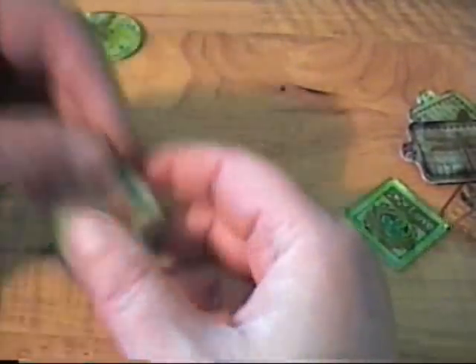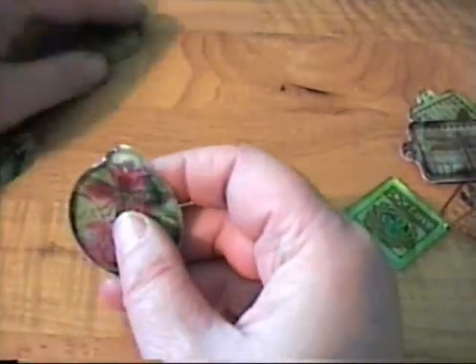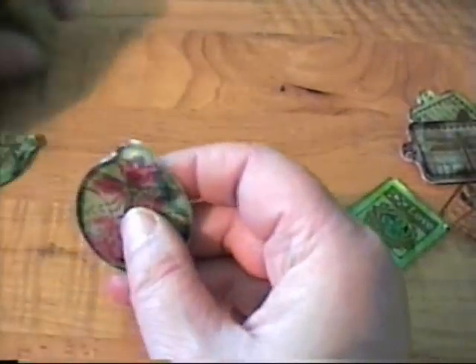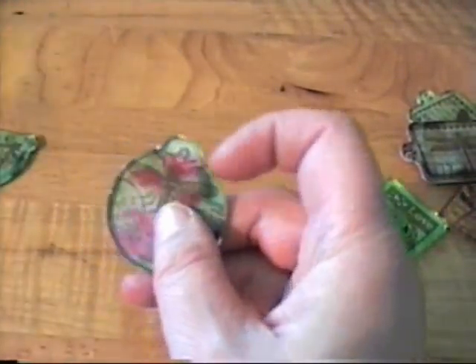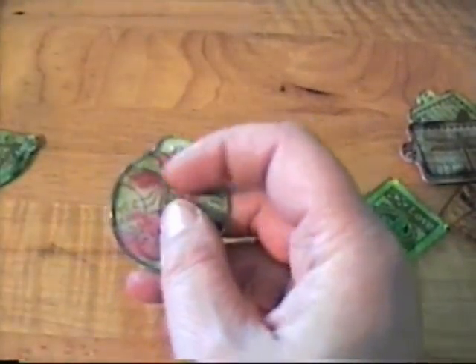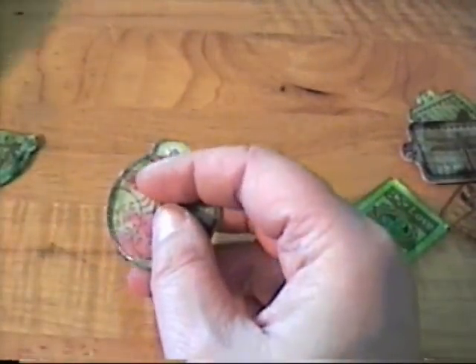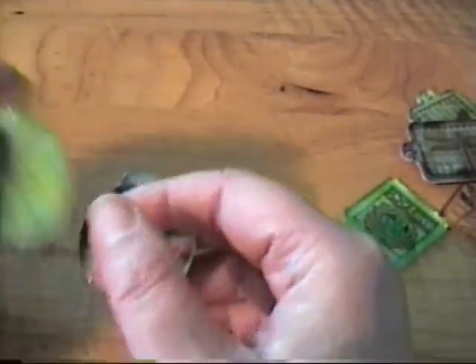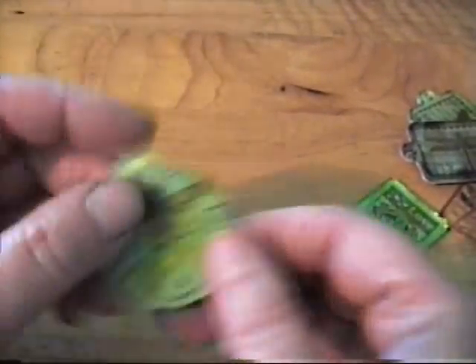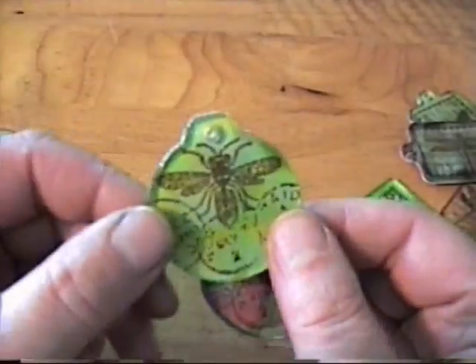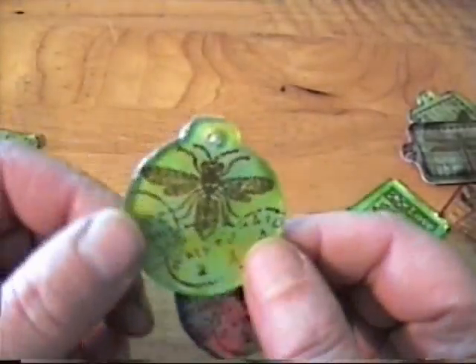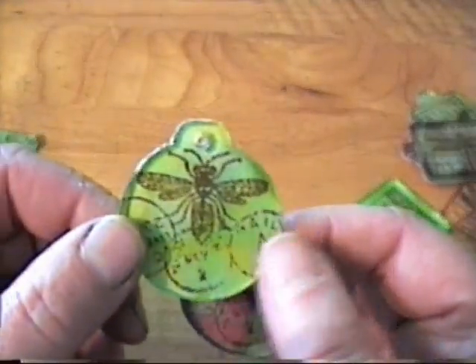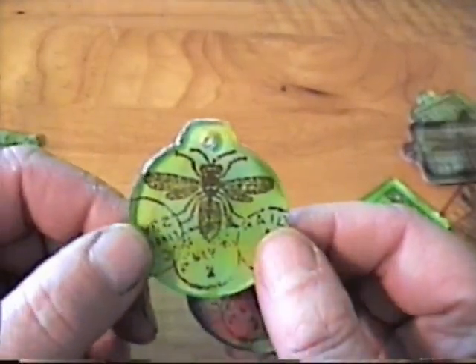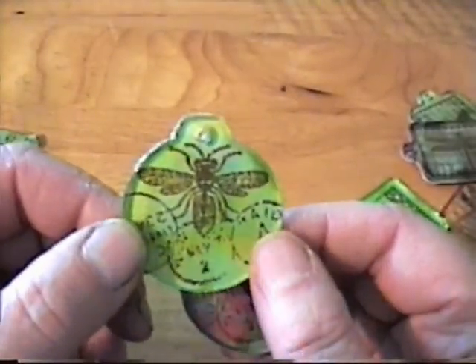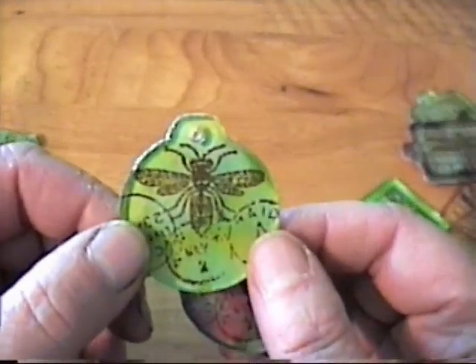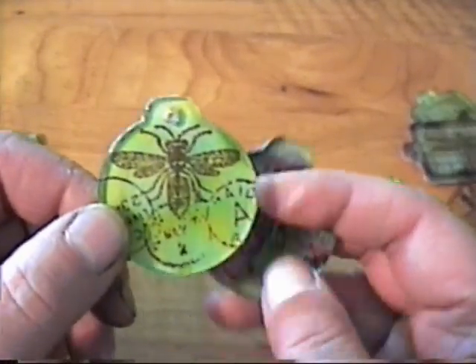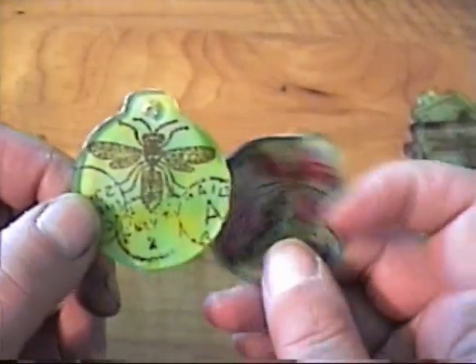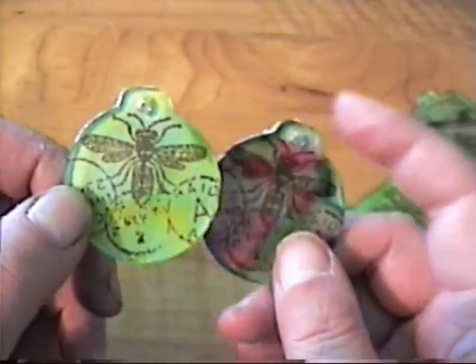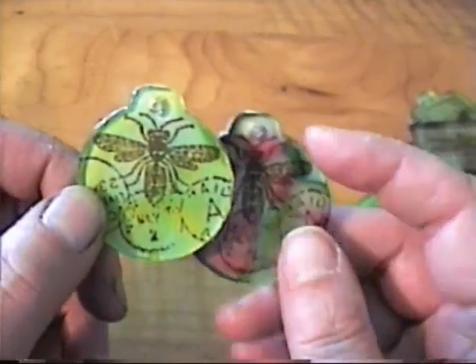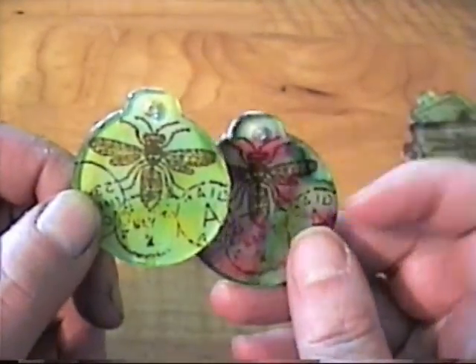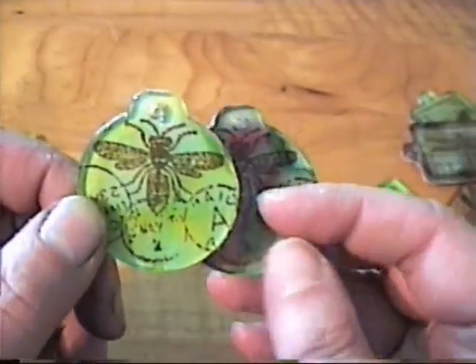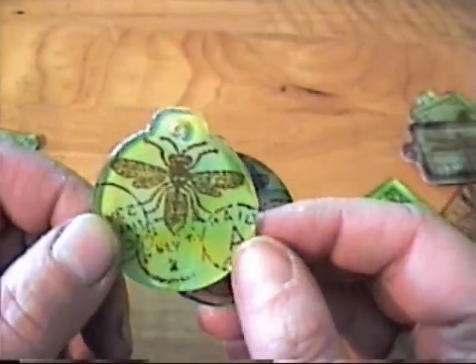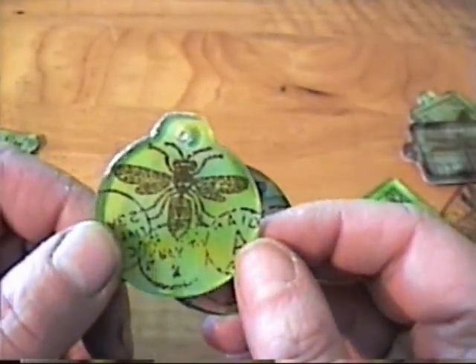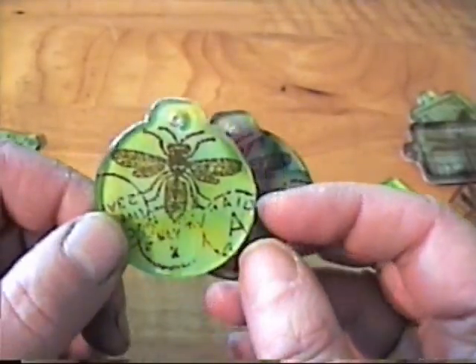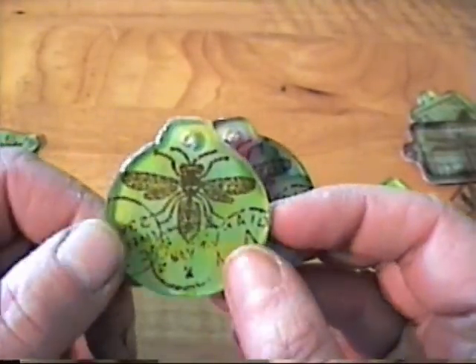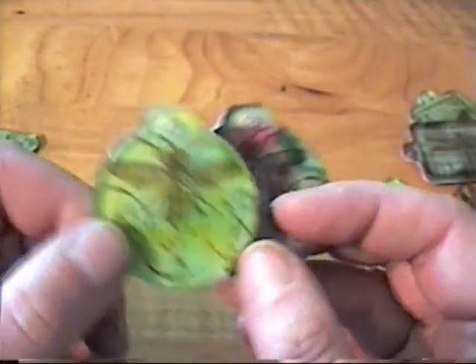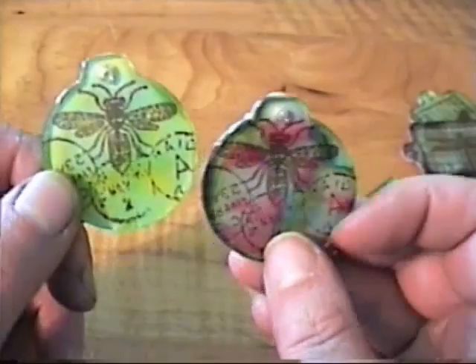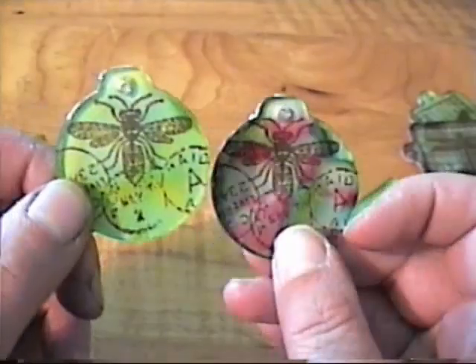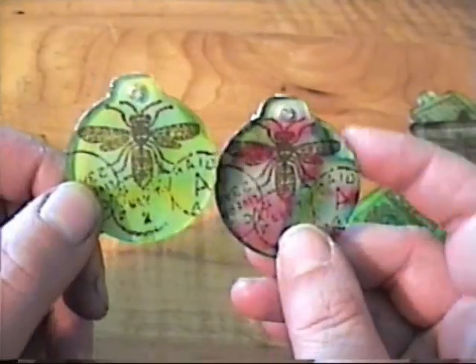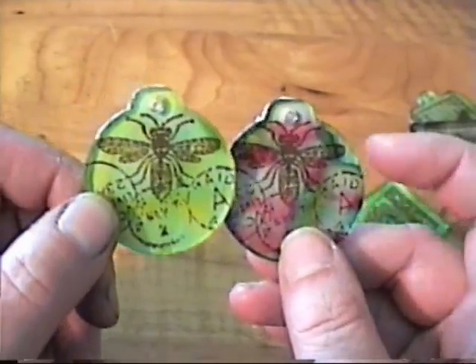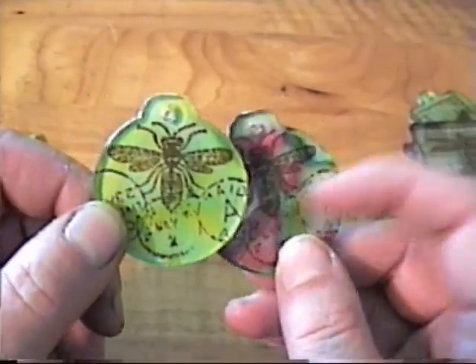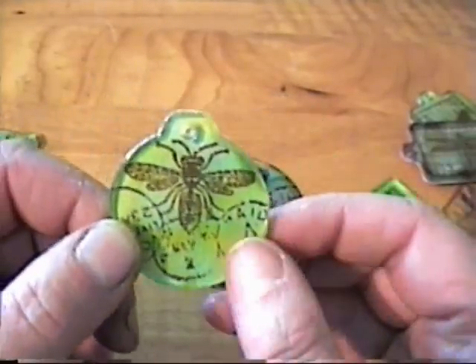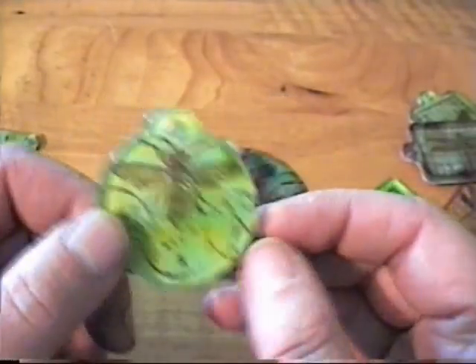These two are from the Pink Paisley Butterfly Garden Collection — those stamps — and I just alcohol inked them again and stamped them.